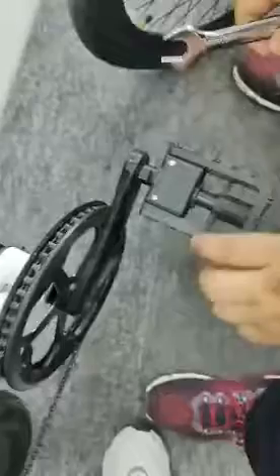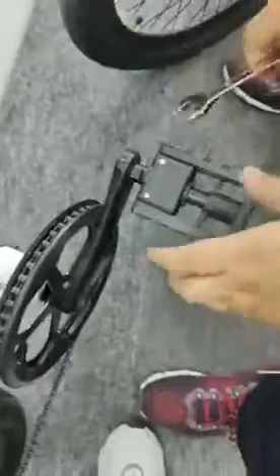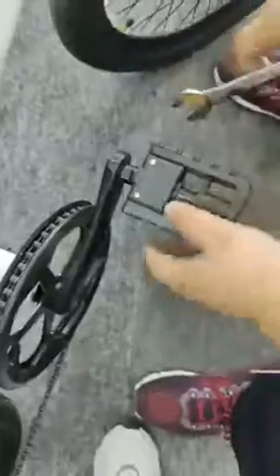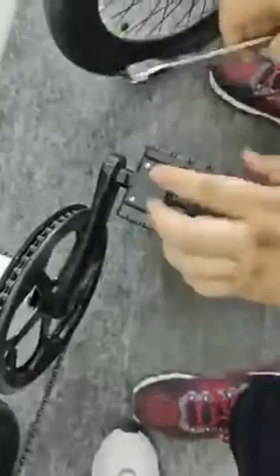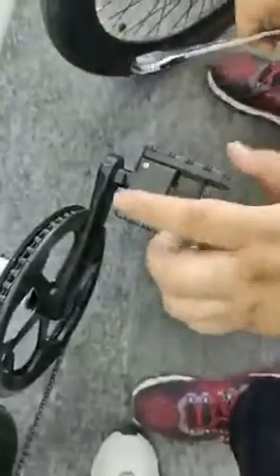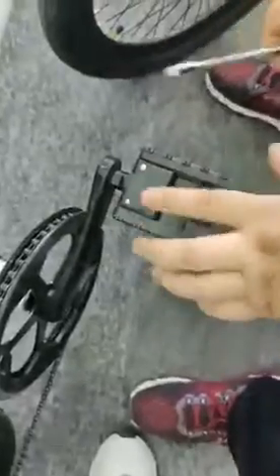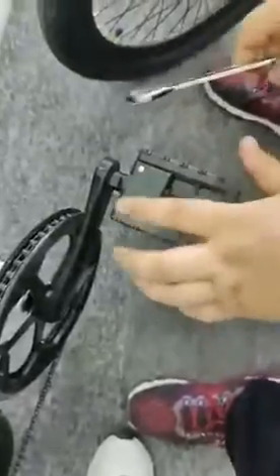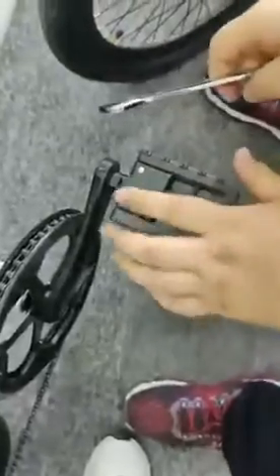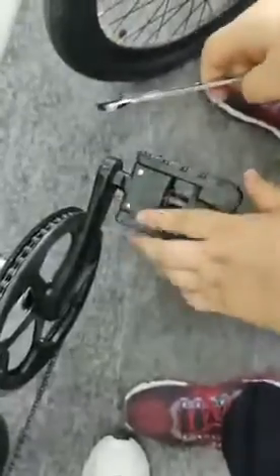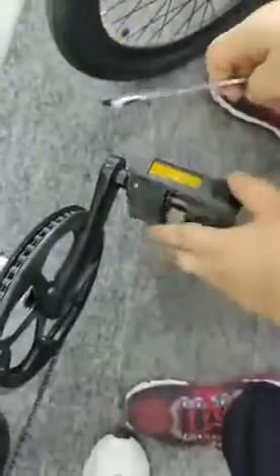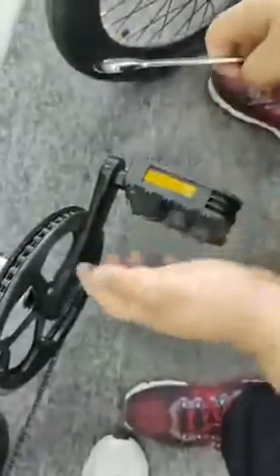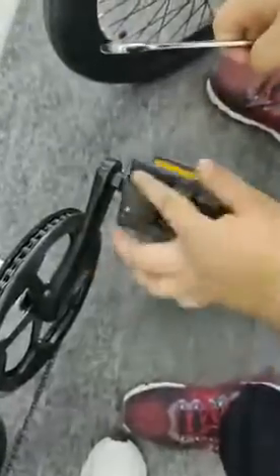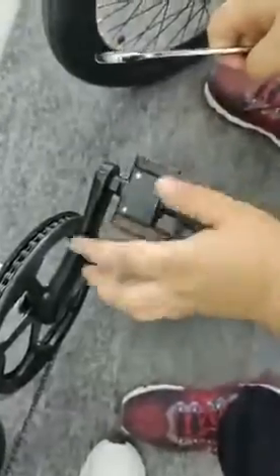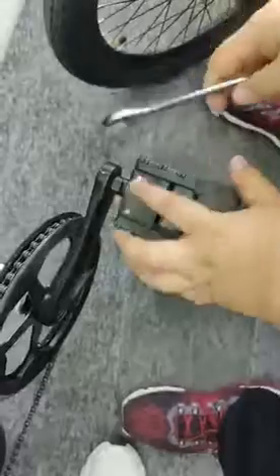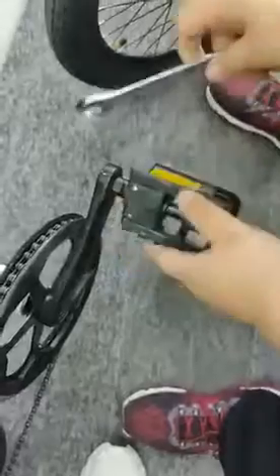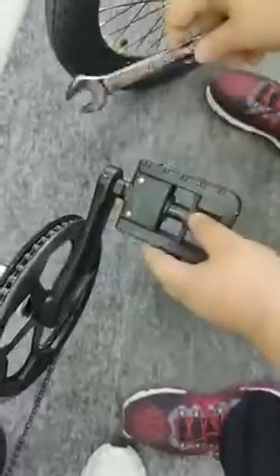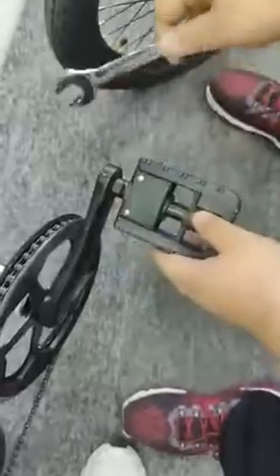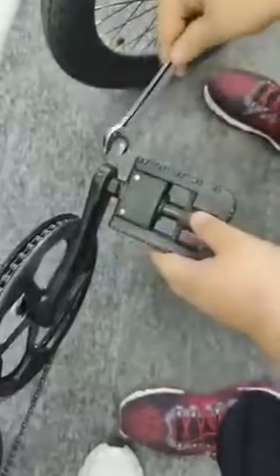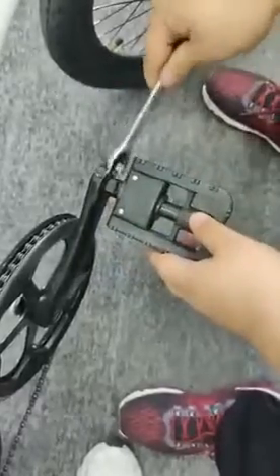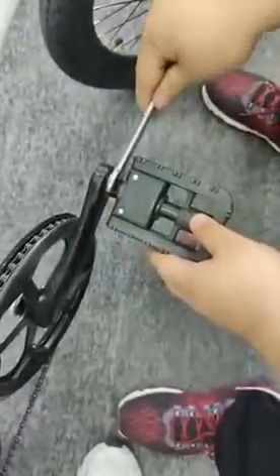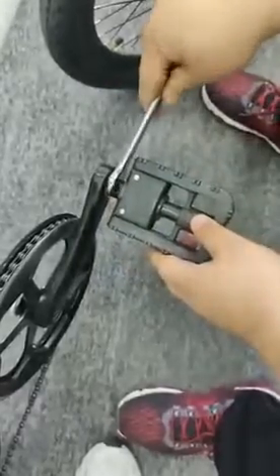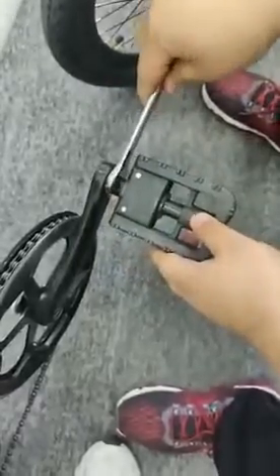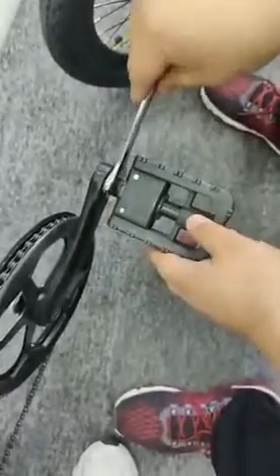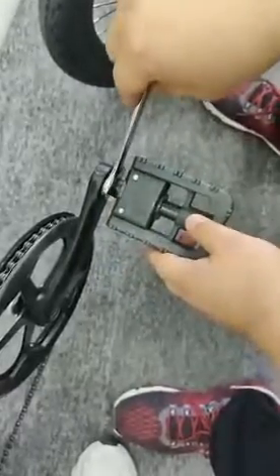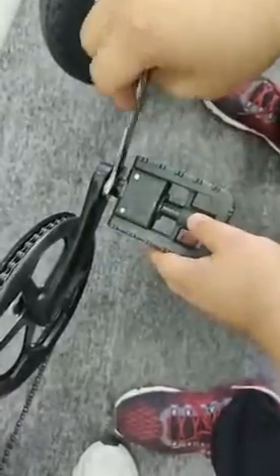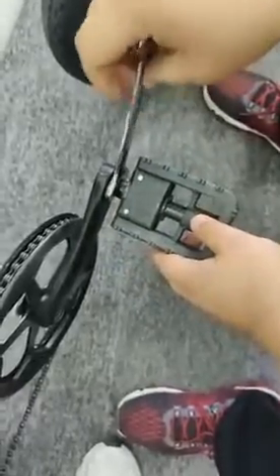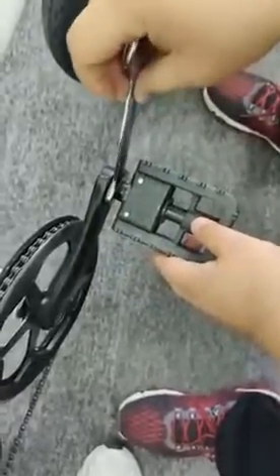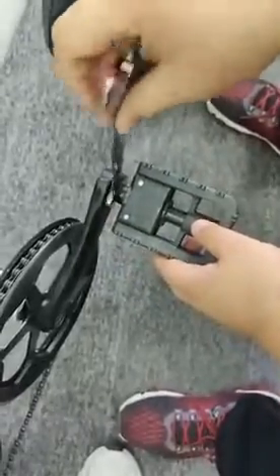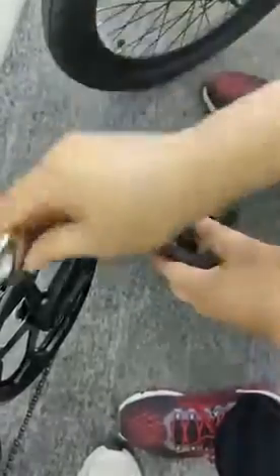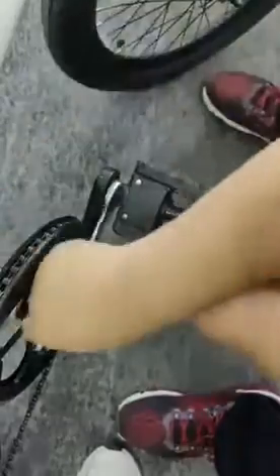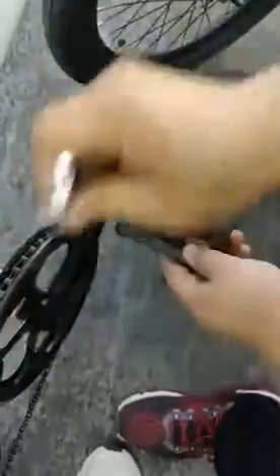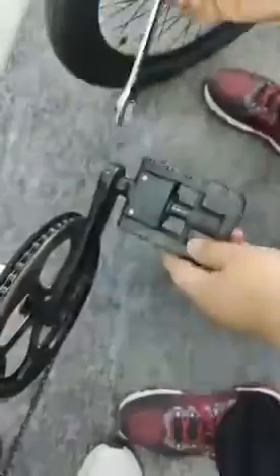Turn off the right pedal and turn it clockwise.